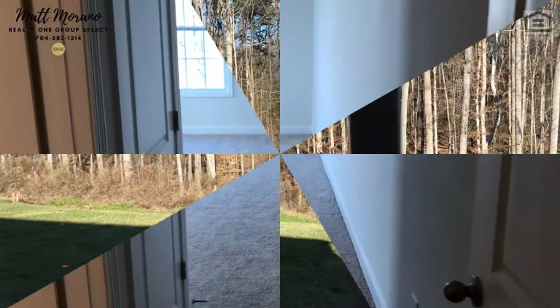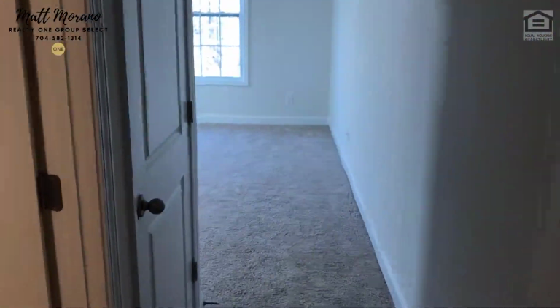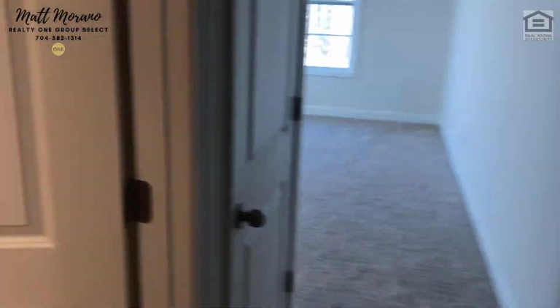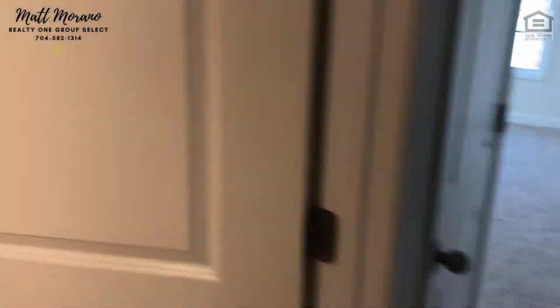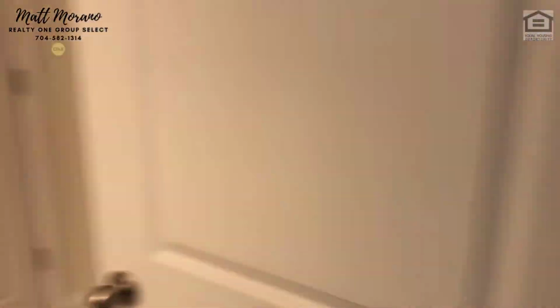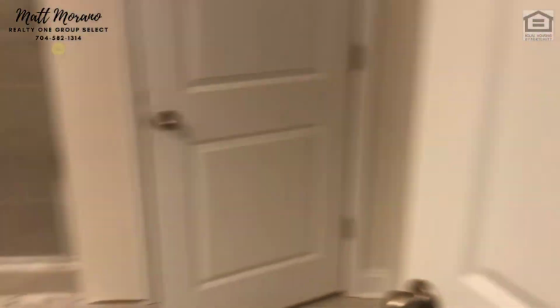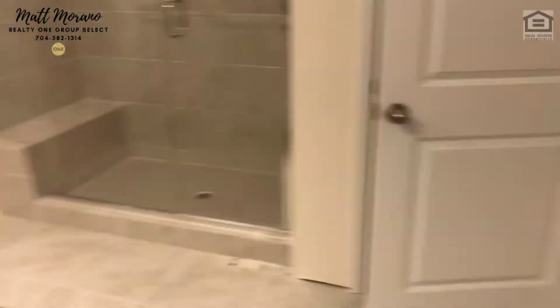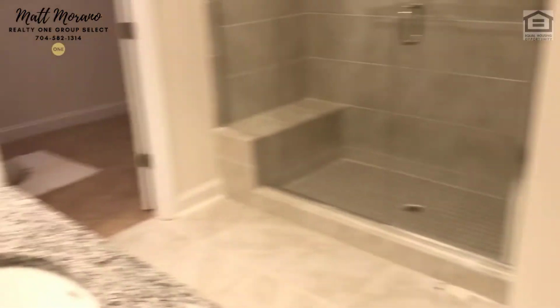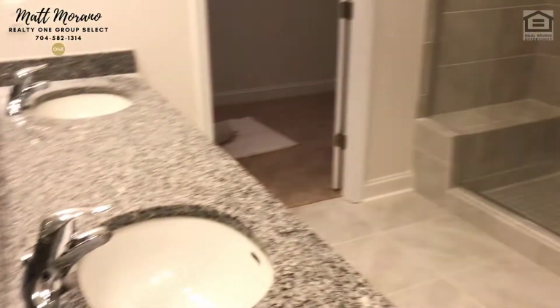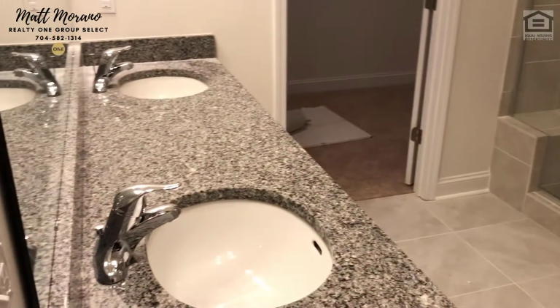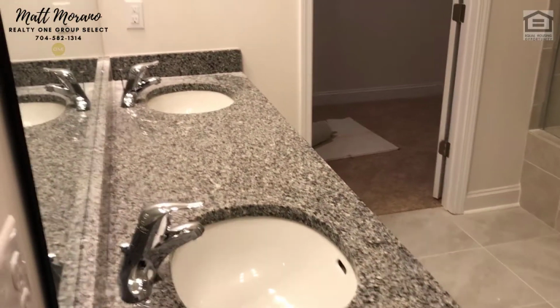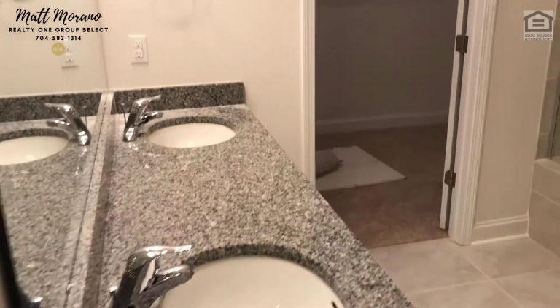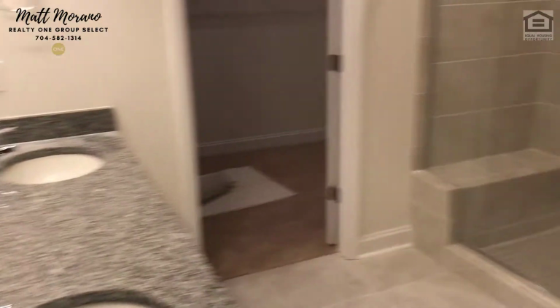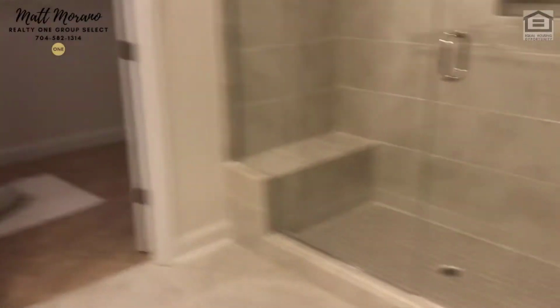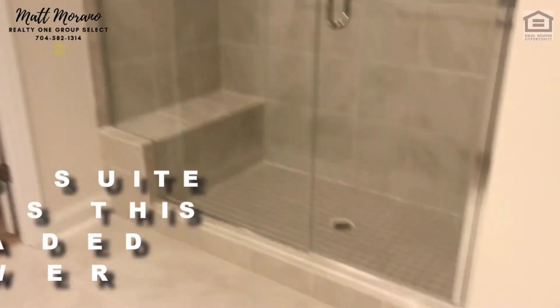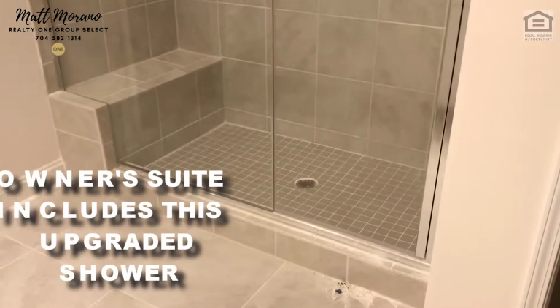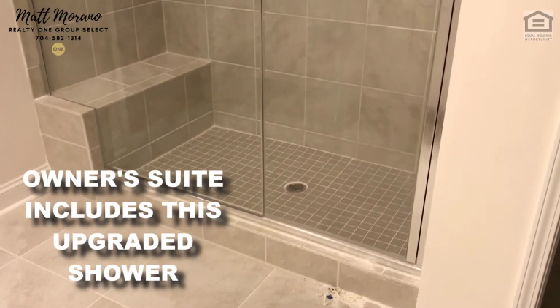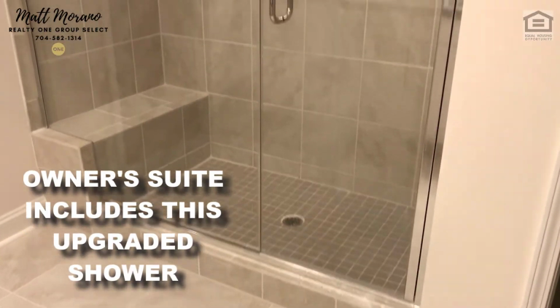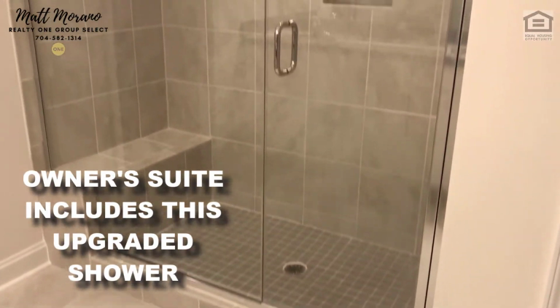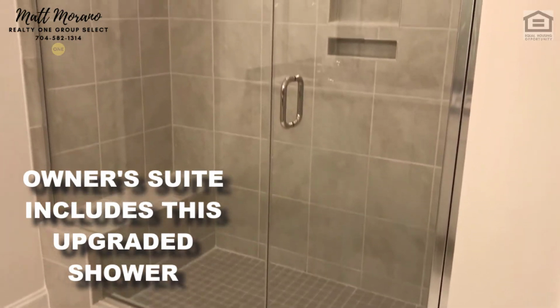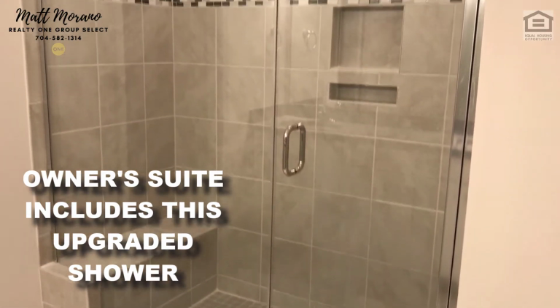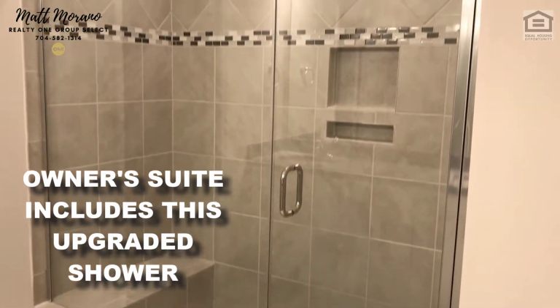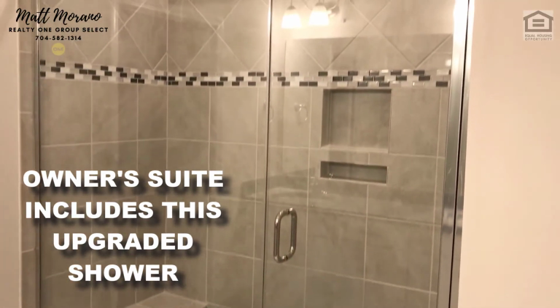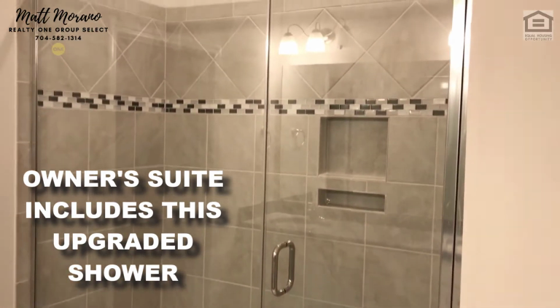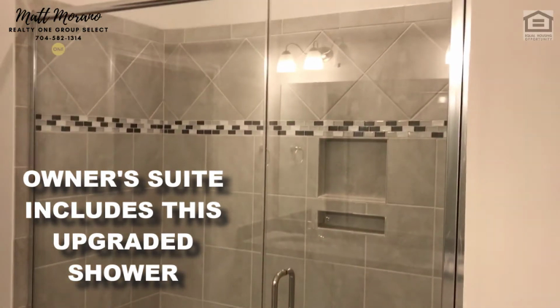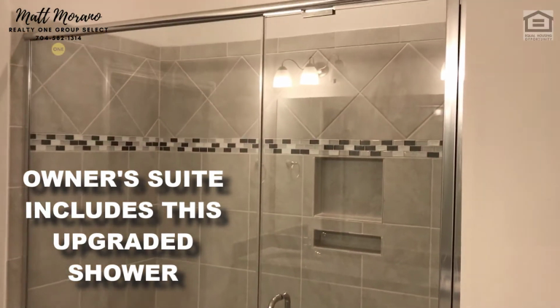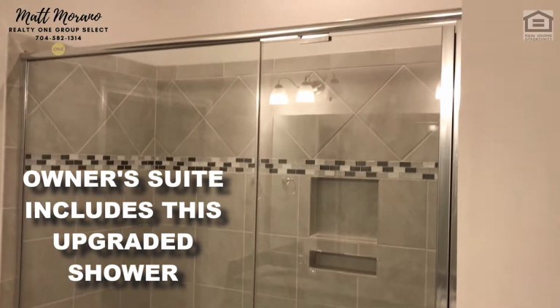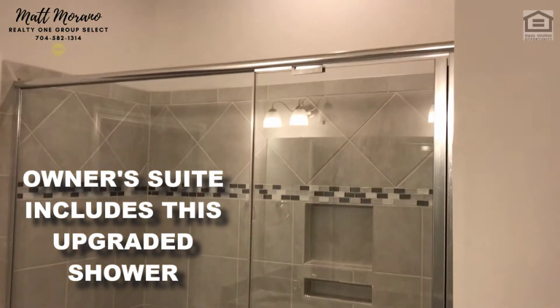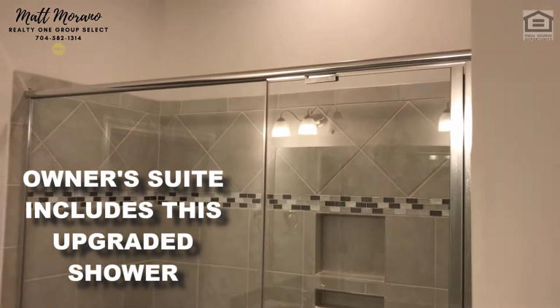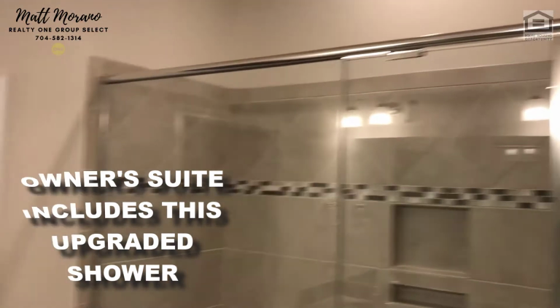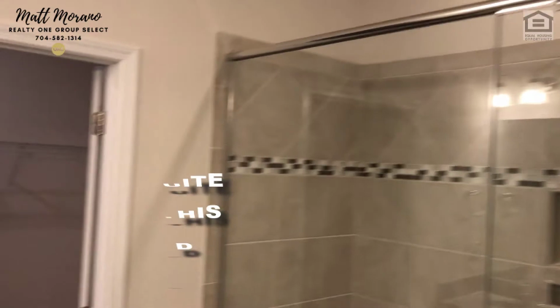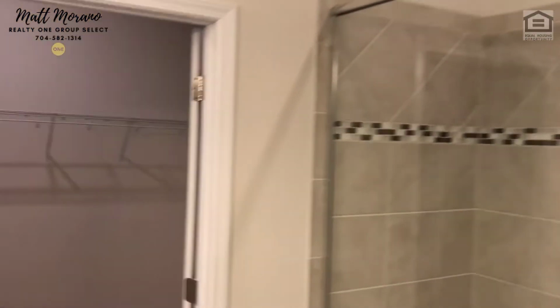Over to the owner's suite. Here's the owner's bathroom with double bowl vanities. Nice tile work going up through the shower with a bench seat. These are upgrades, by the way — this is not standard, but you'll want to check your budget. It sure looks good.